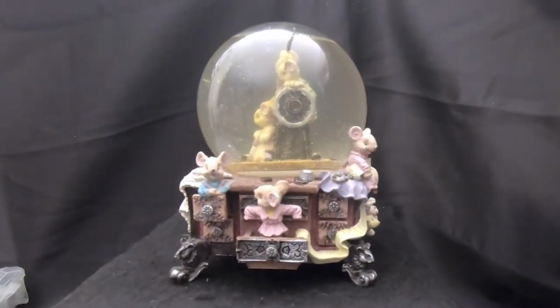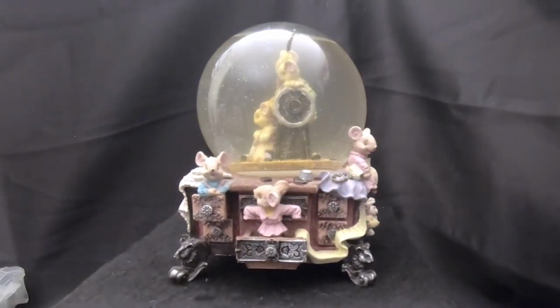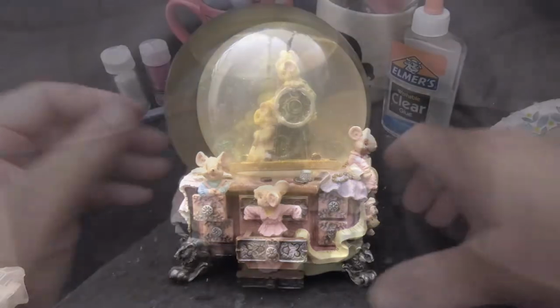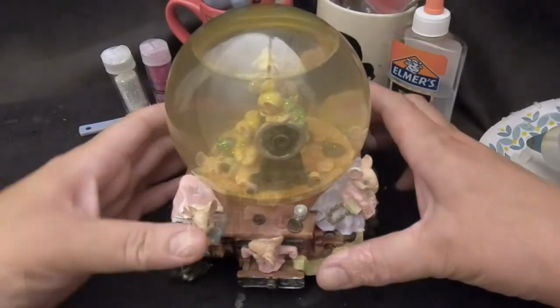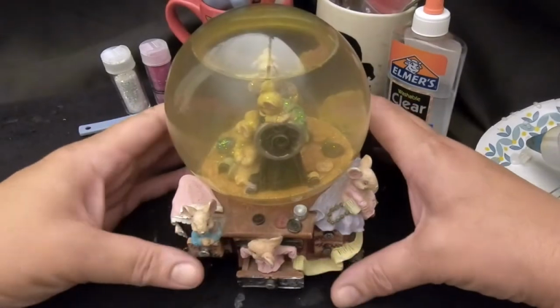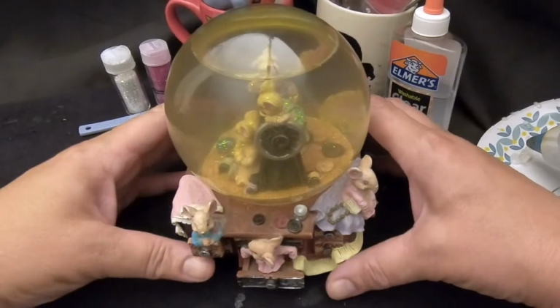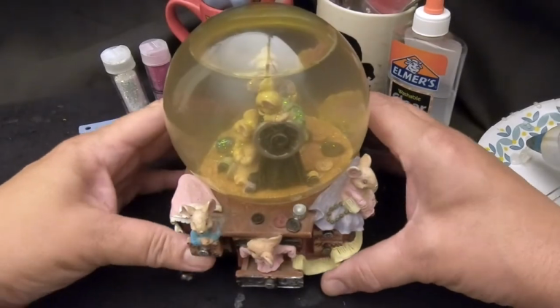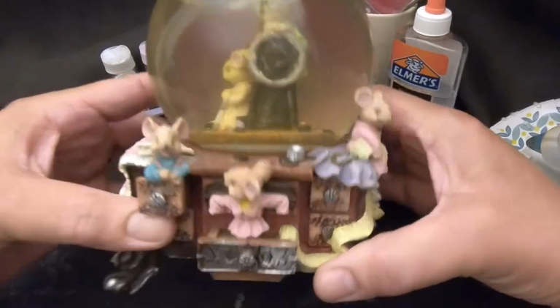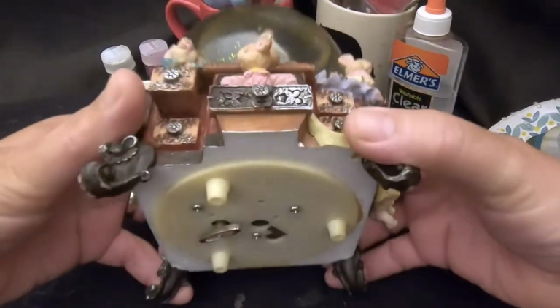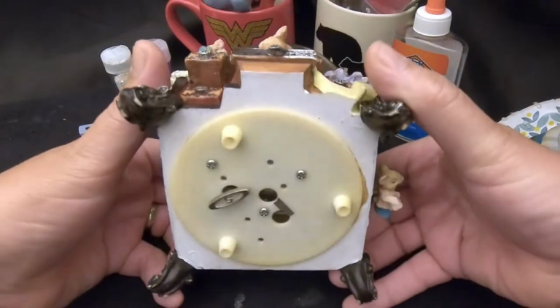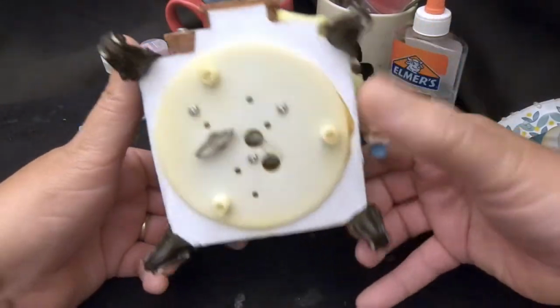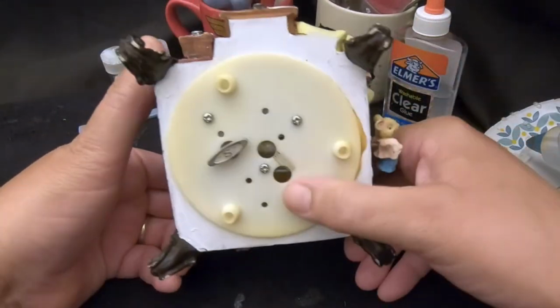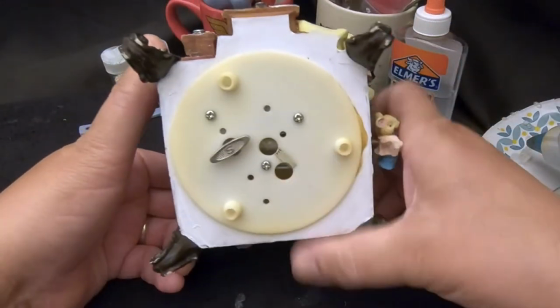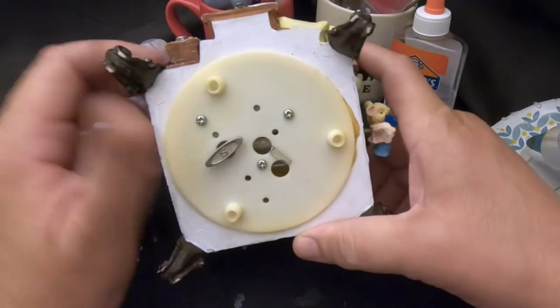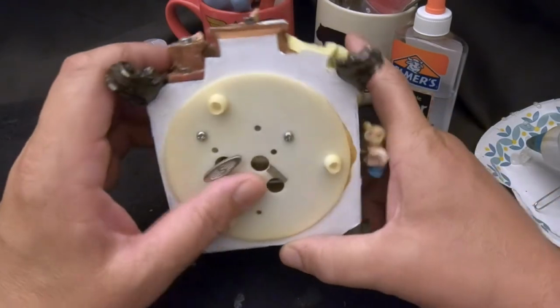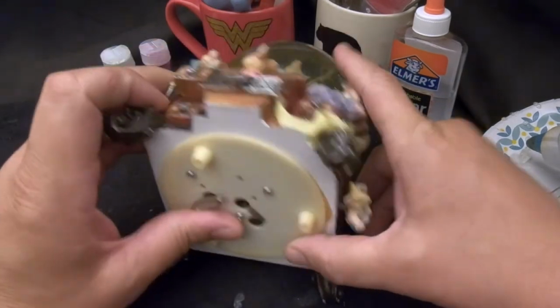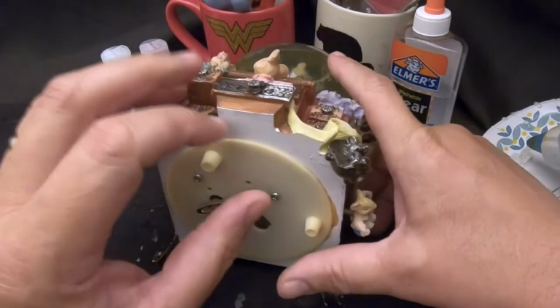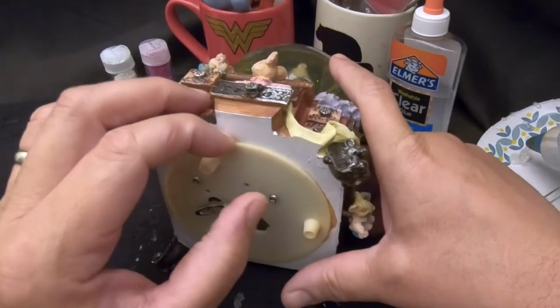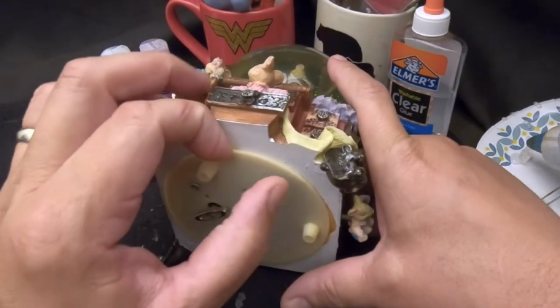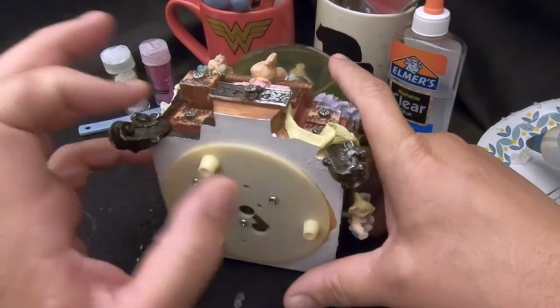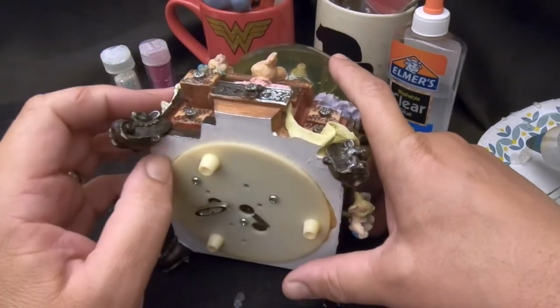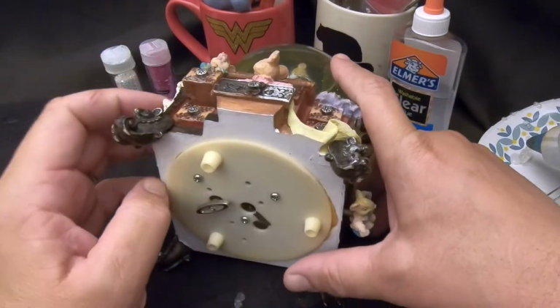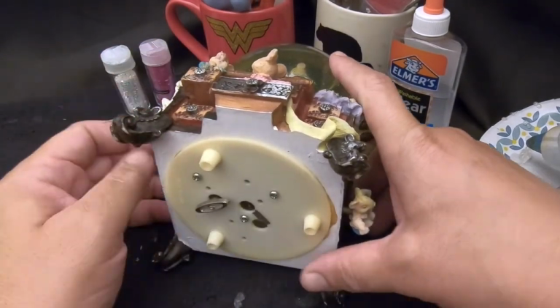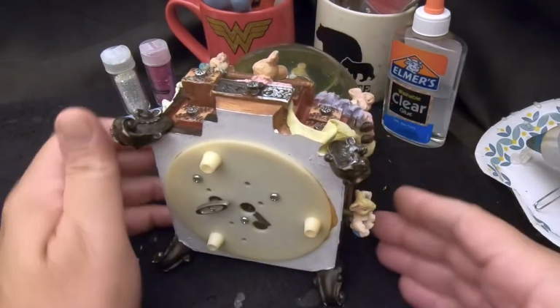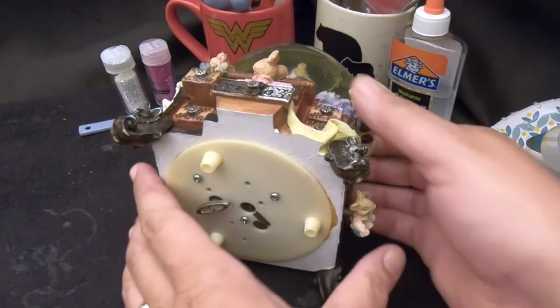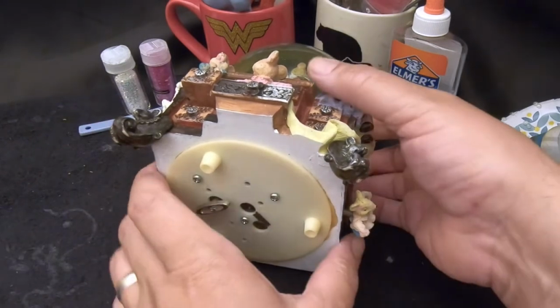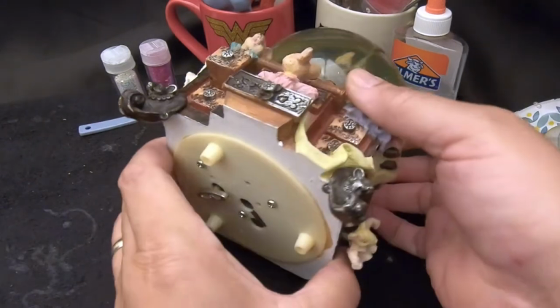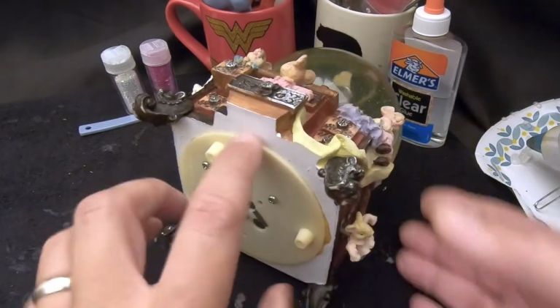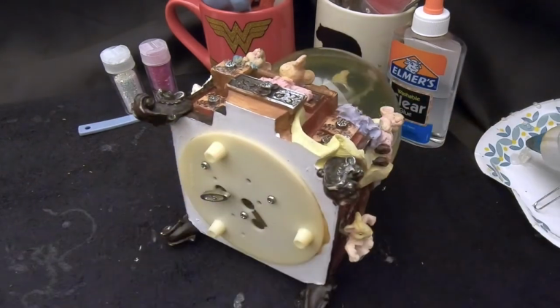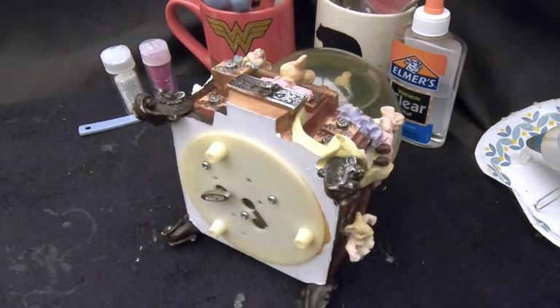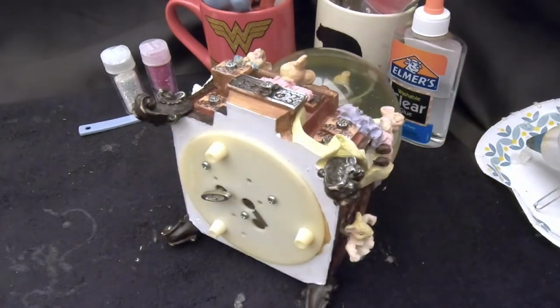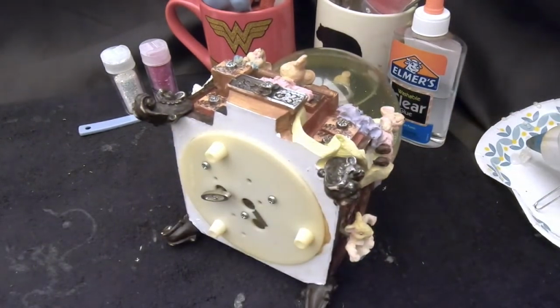As usual we're going to start by removing the cover off the bottom here. This looks like it's glued pretty well, so we're going to hit it with some heat from the hair dryer to loosen up that glue a little bit and then we should be able to get it out.